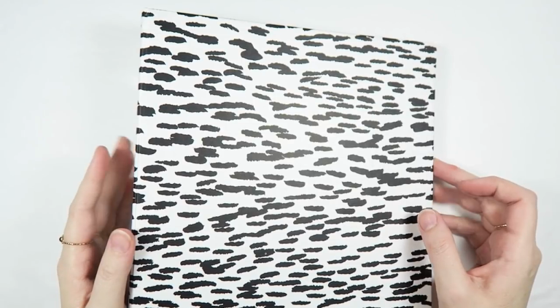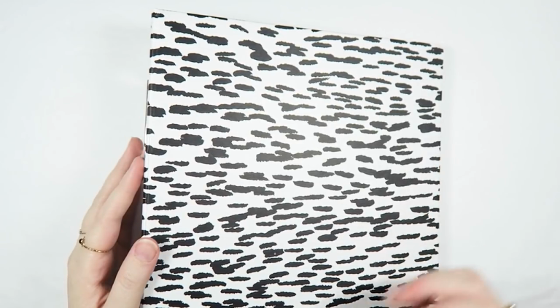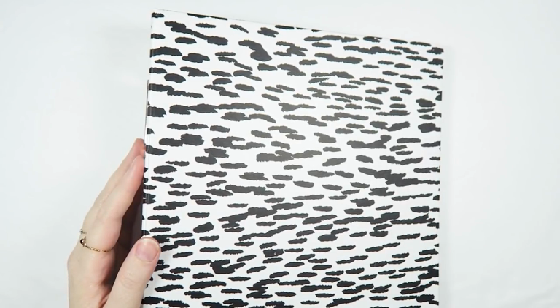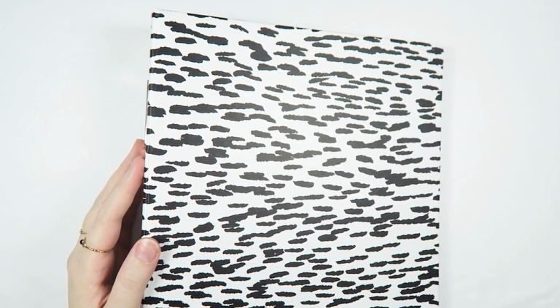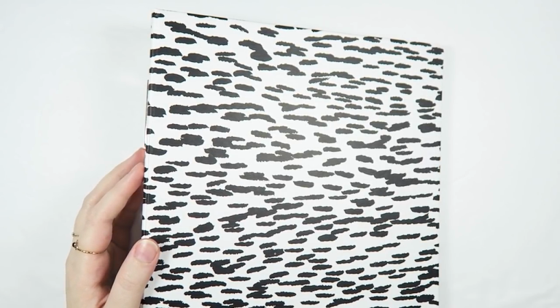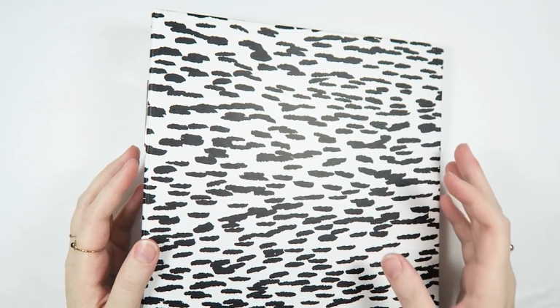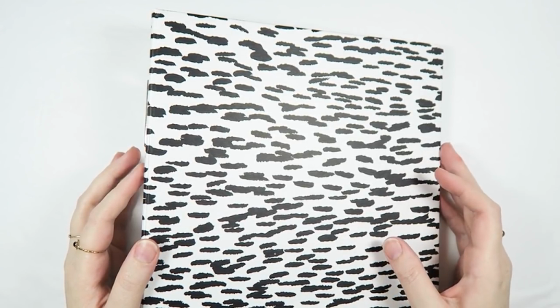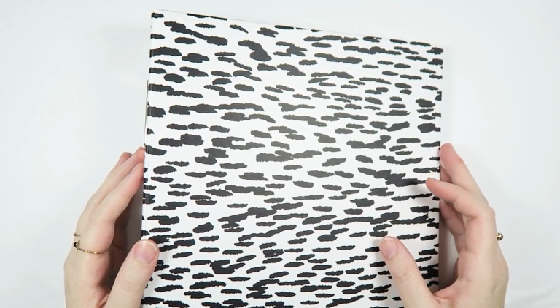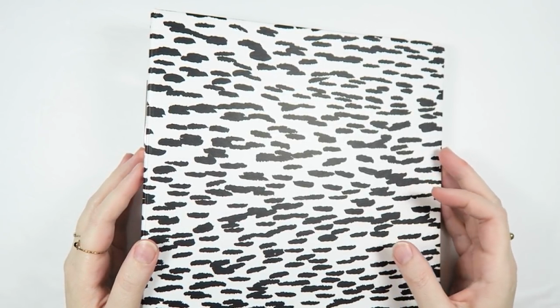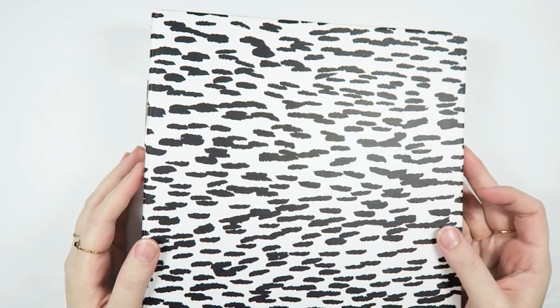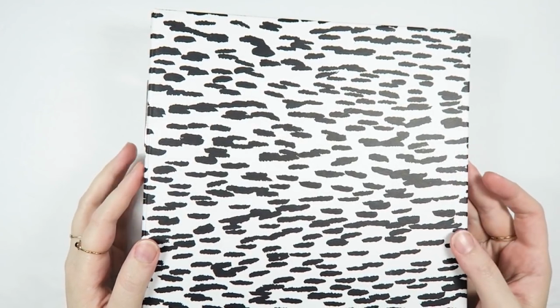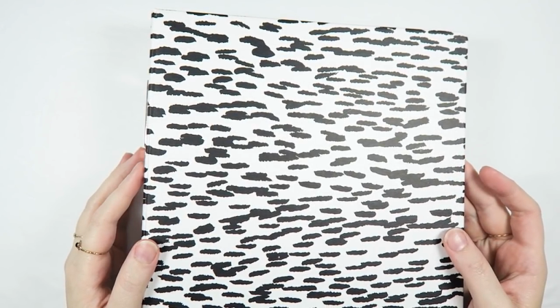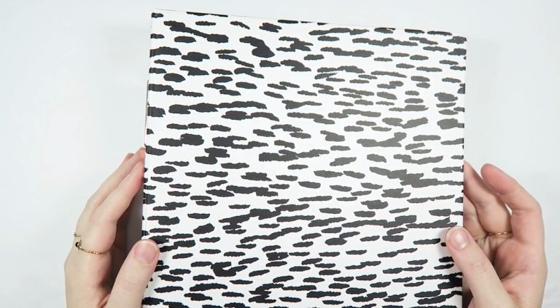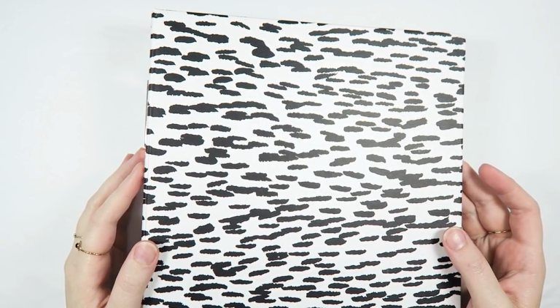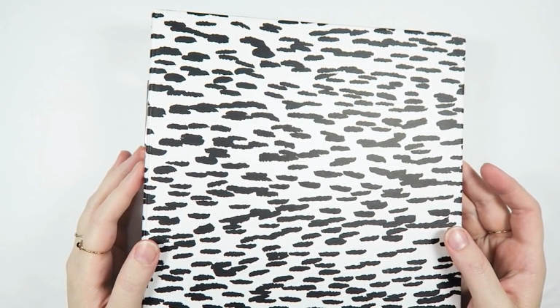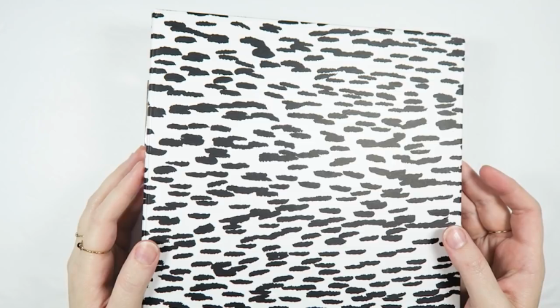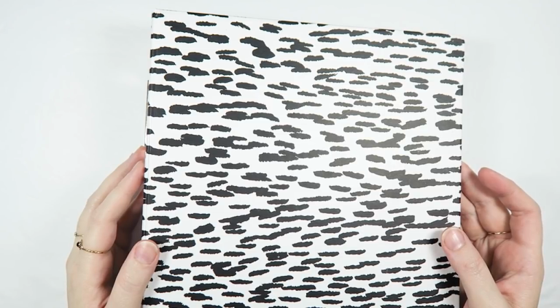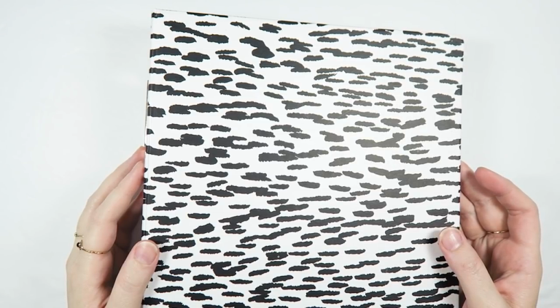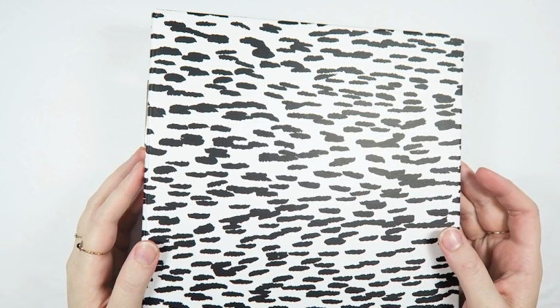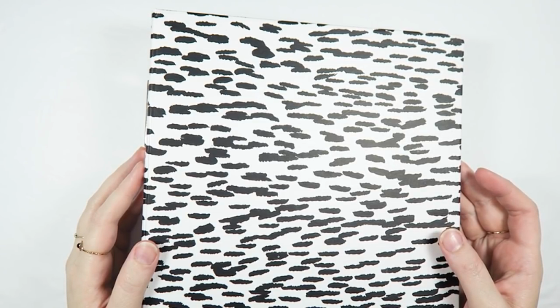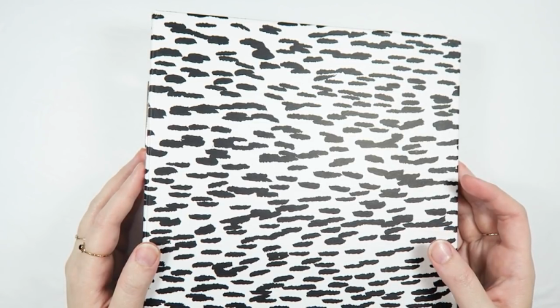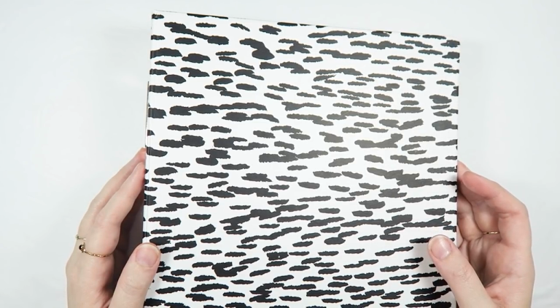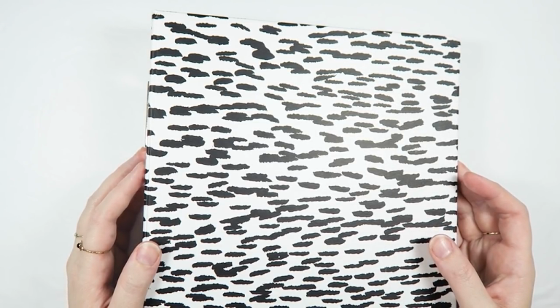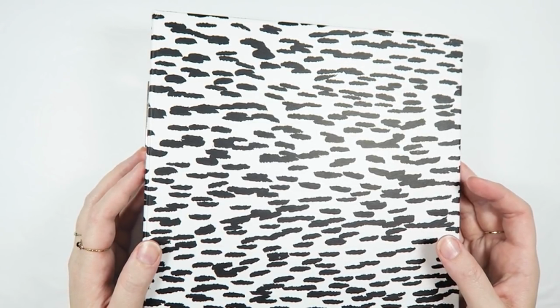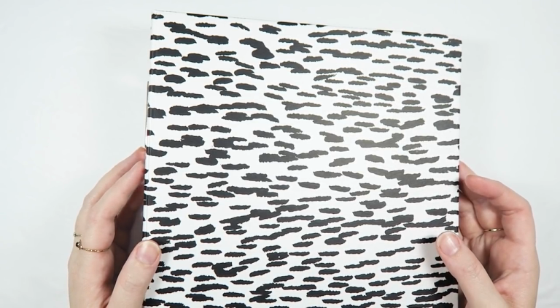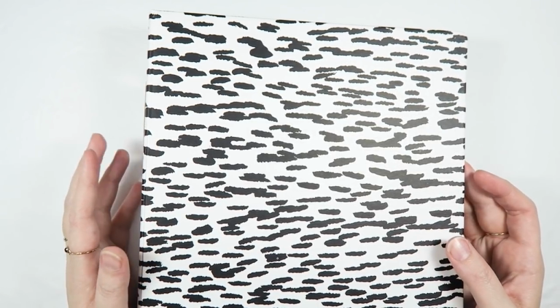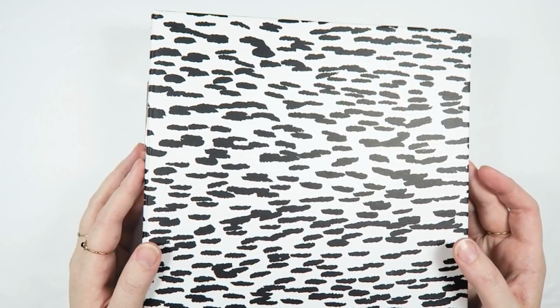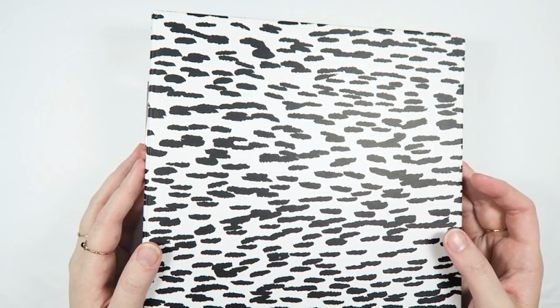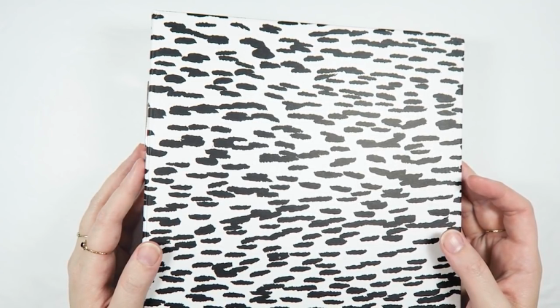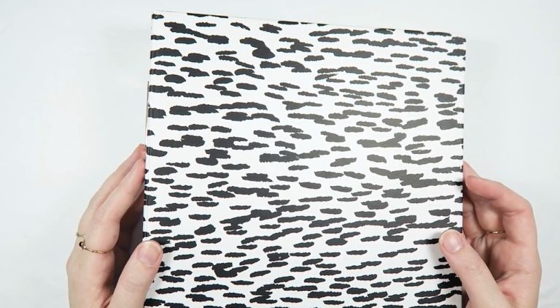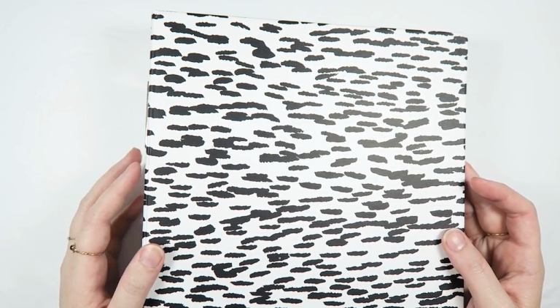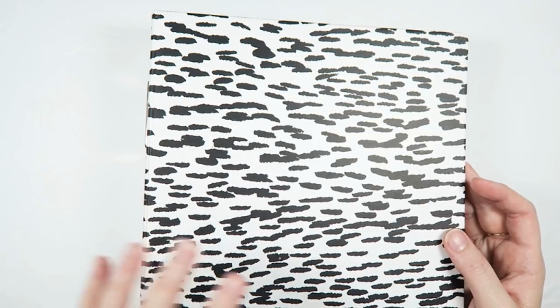Hey guys, it's Dani. Welcome back to Creepy Crafty Days here on my channel where I'm sharing a video every single day this month. Make sure that you are subscribed so you don't miss any of my daily videos.